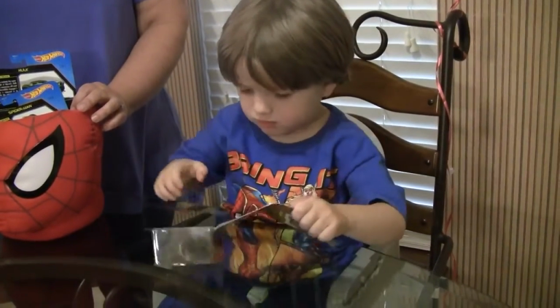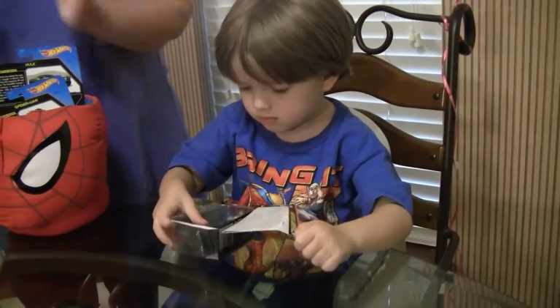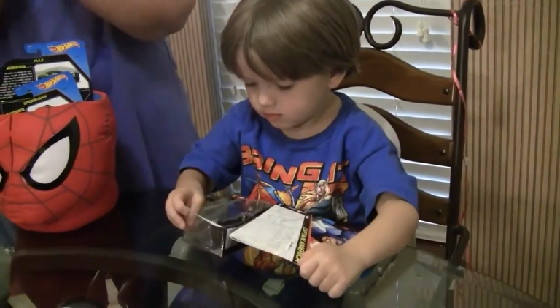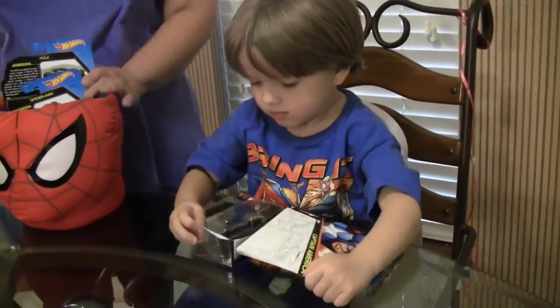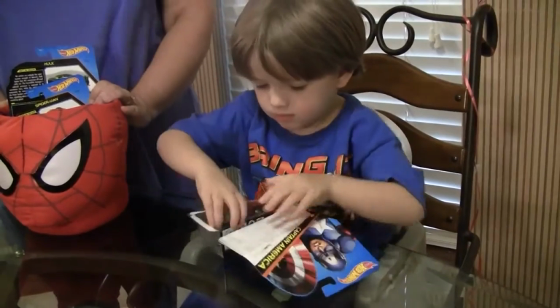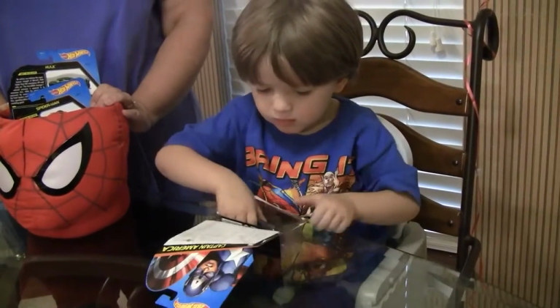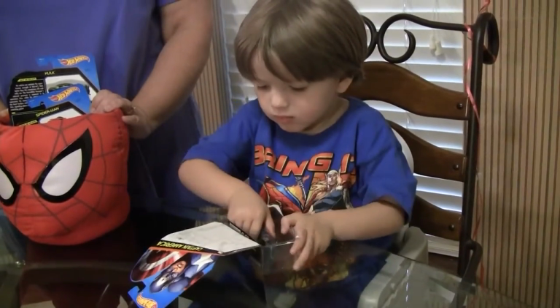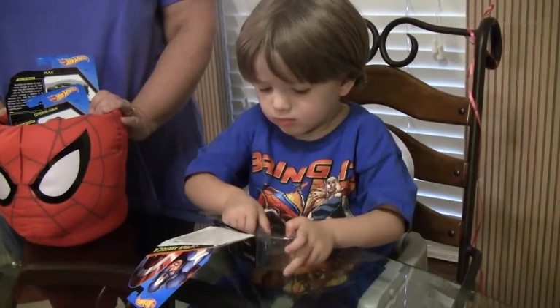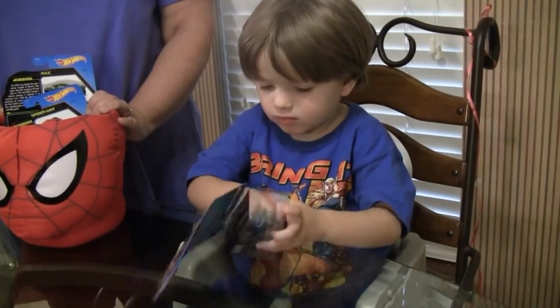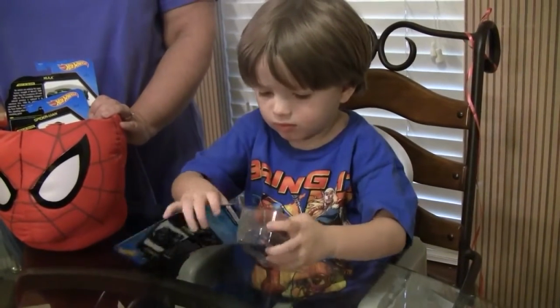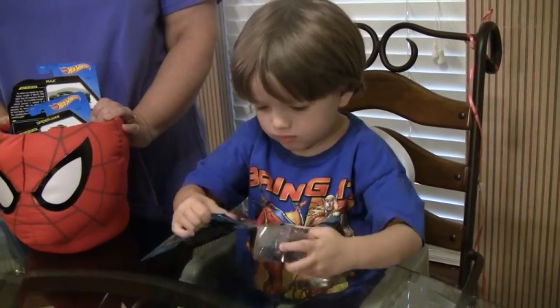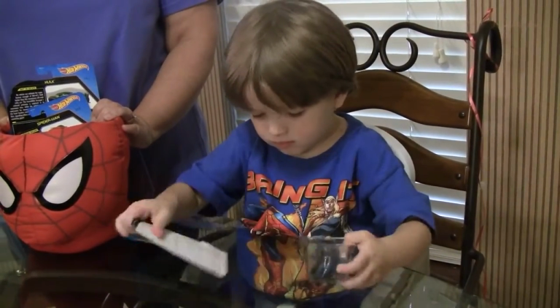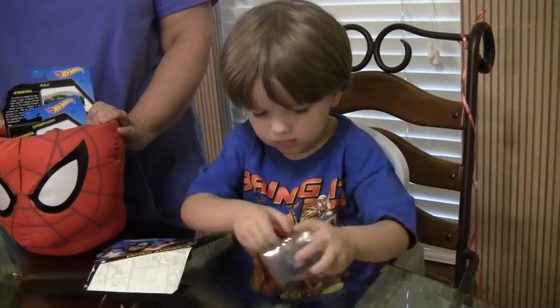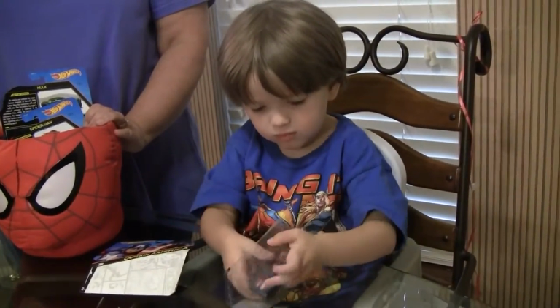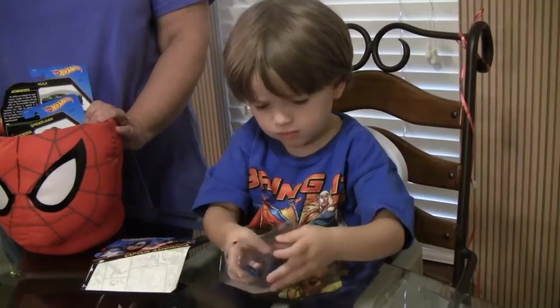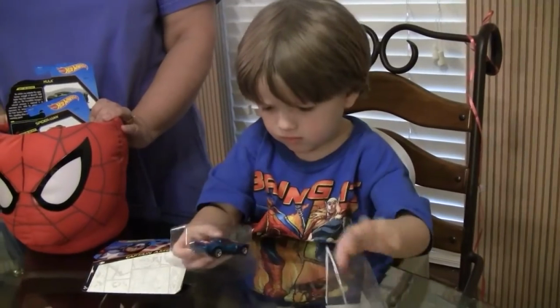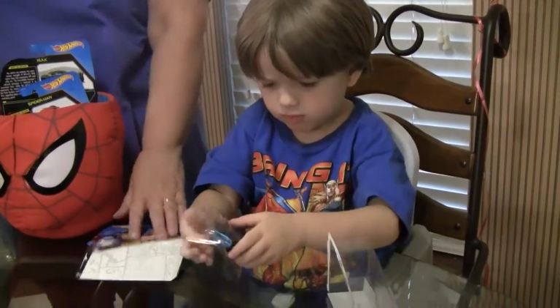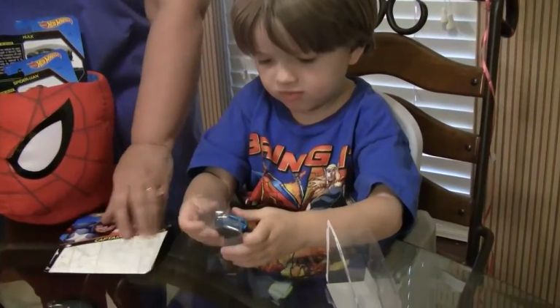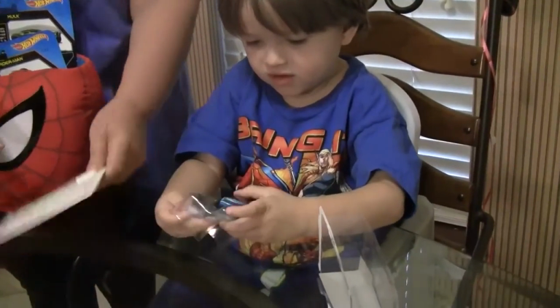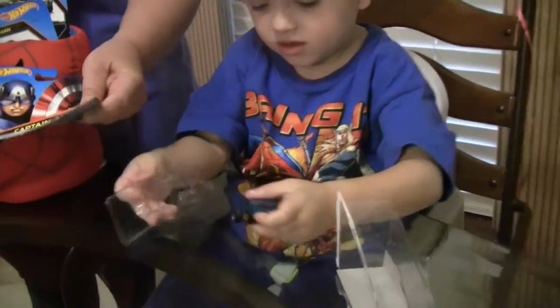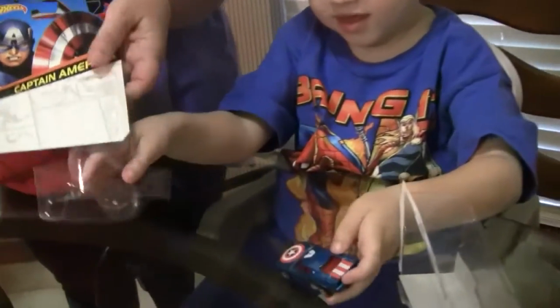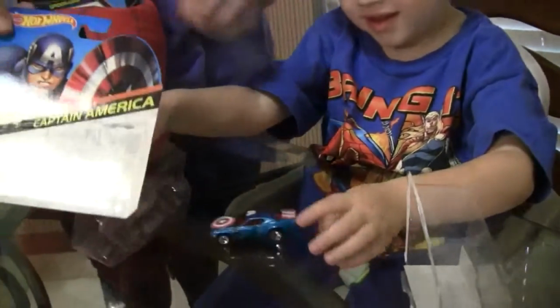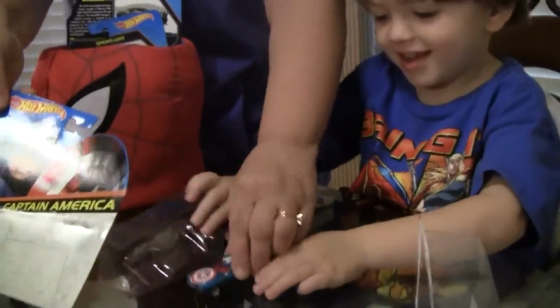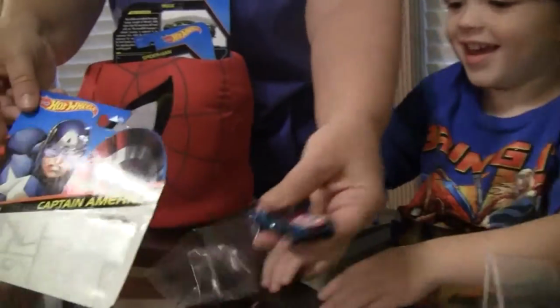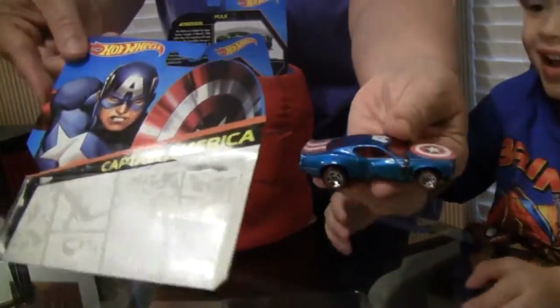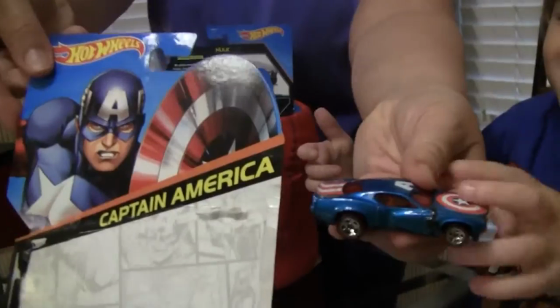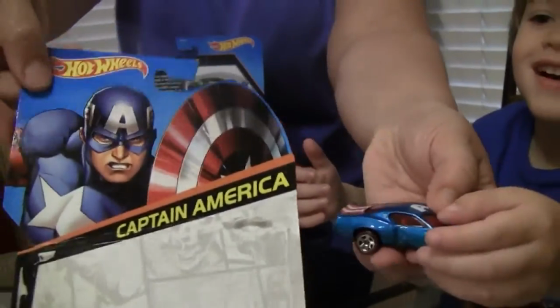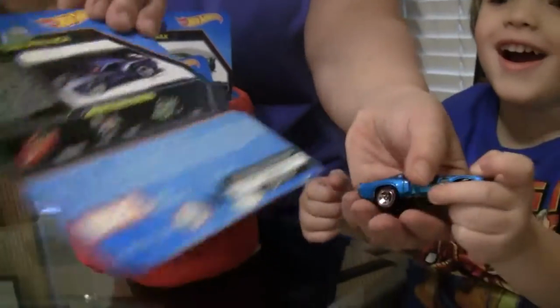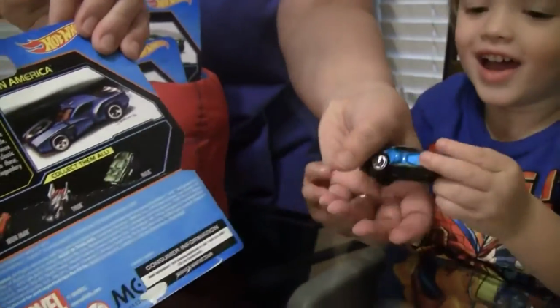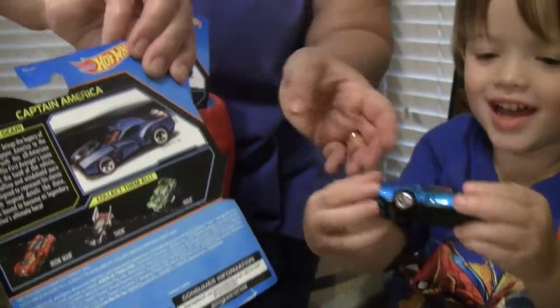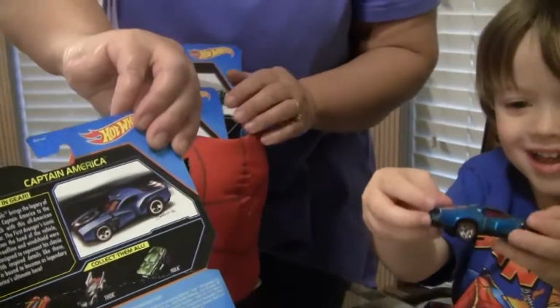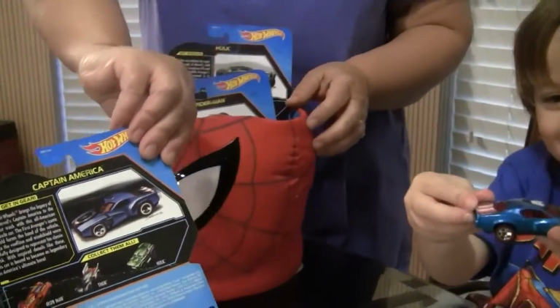Yay! Good job! Captain America Hot Wheel. Whoa, that's pretty cool.